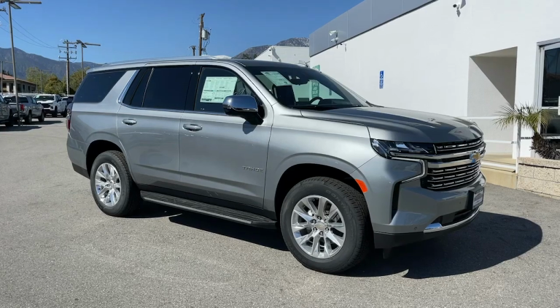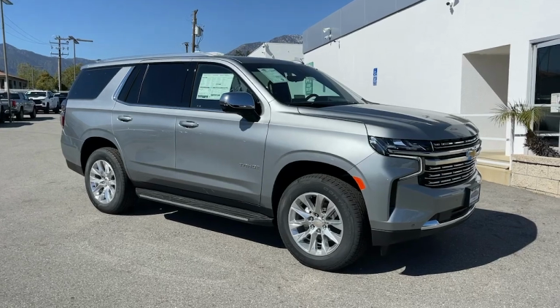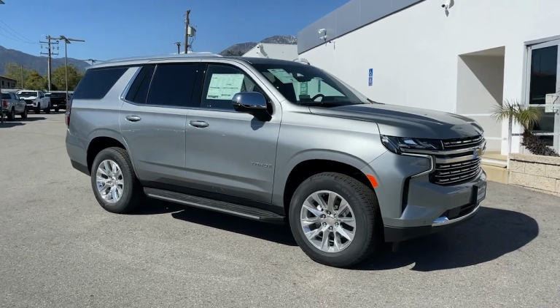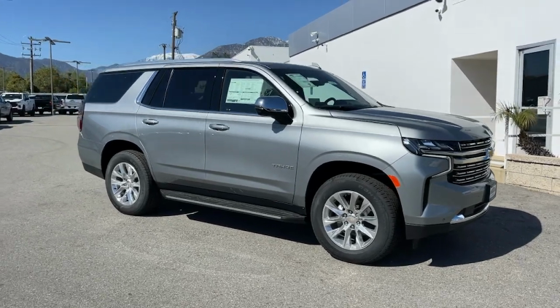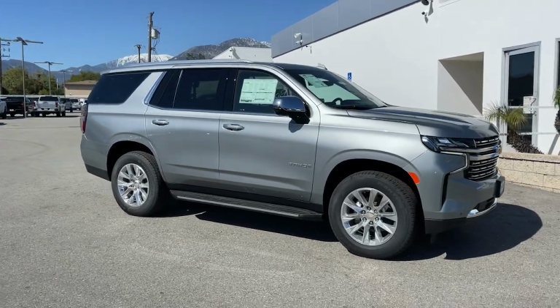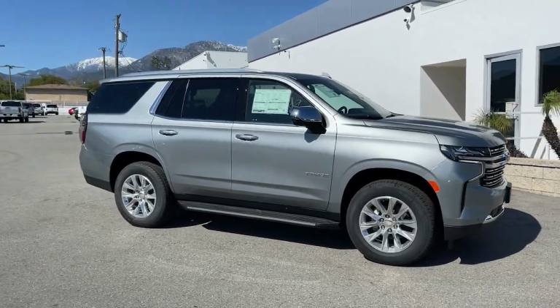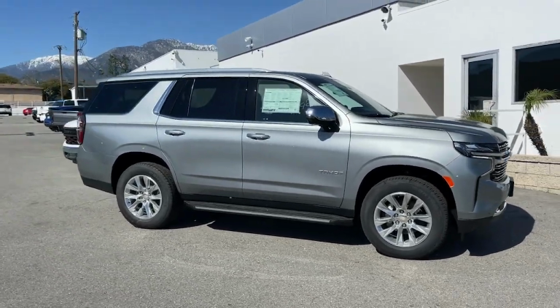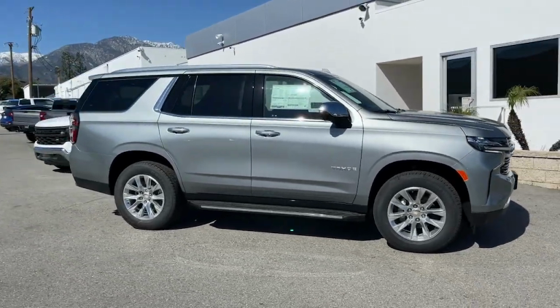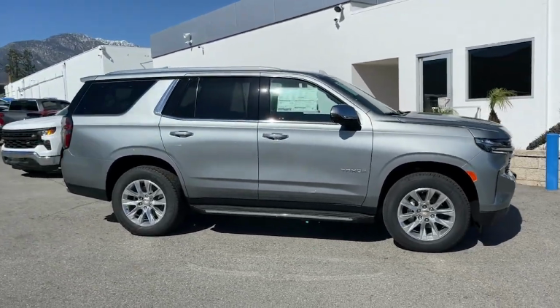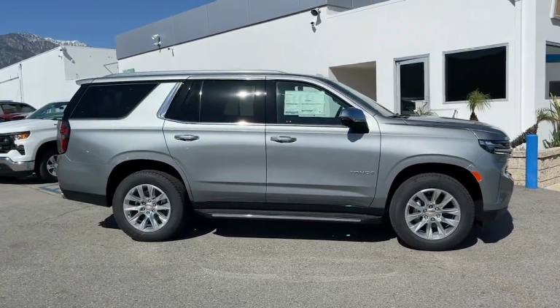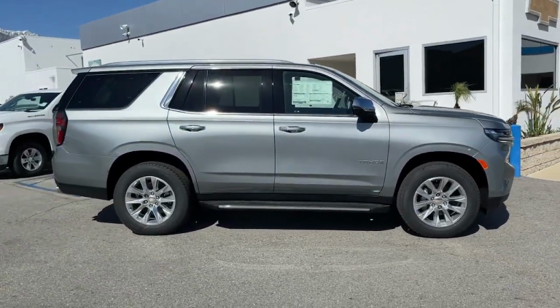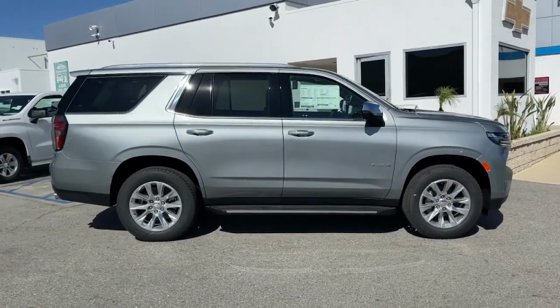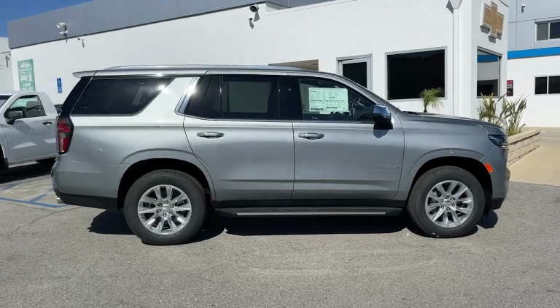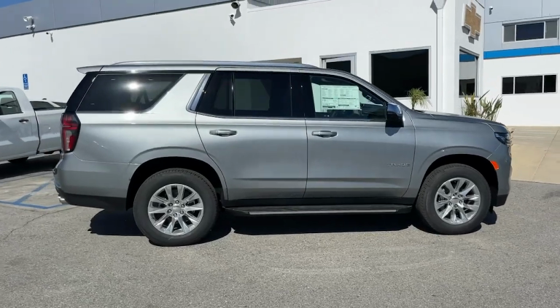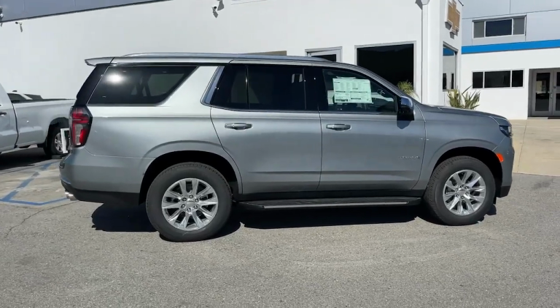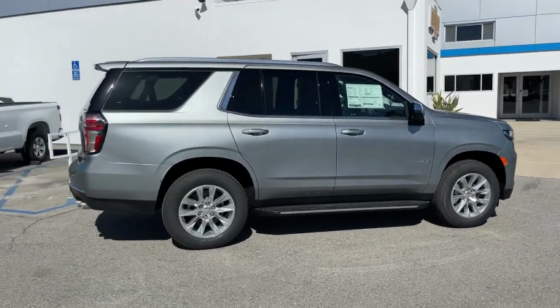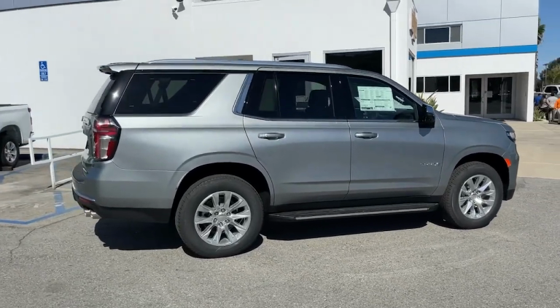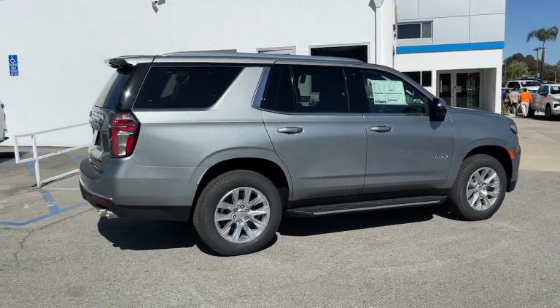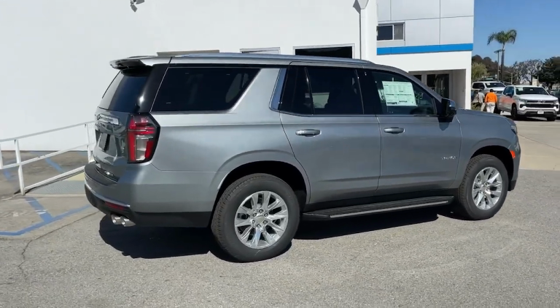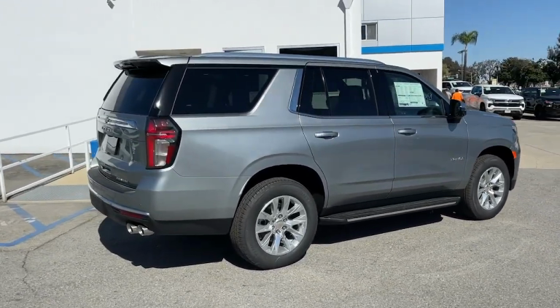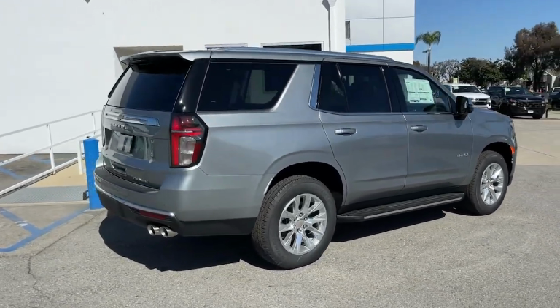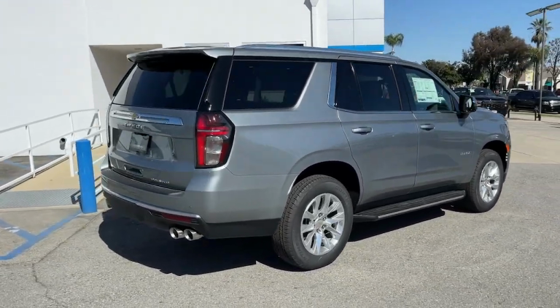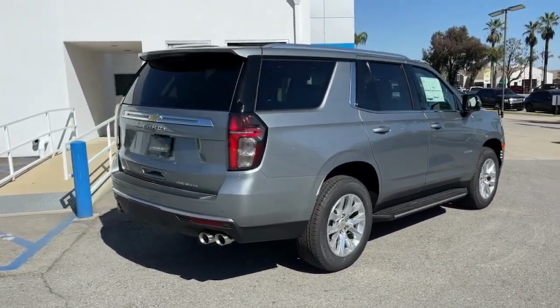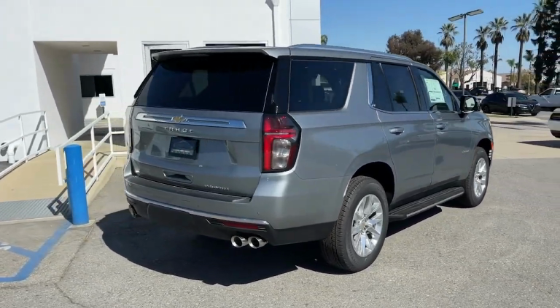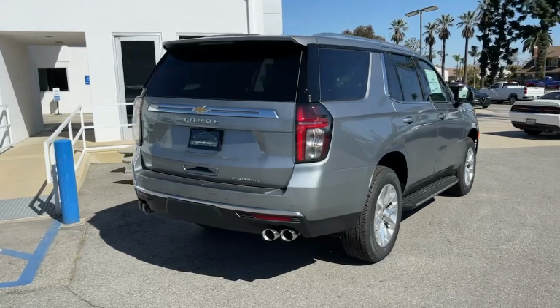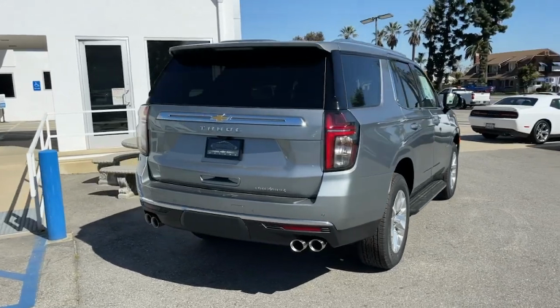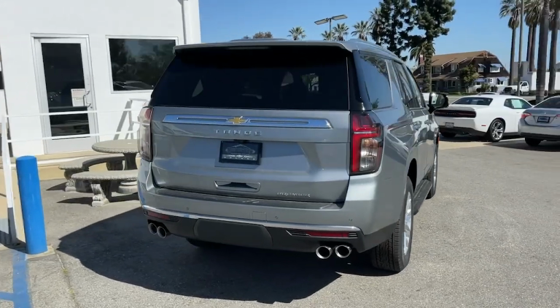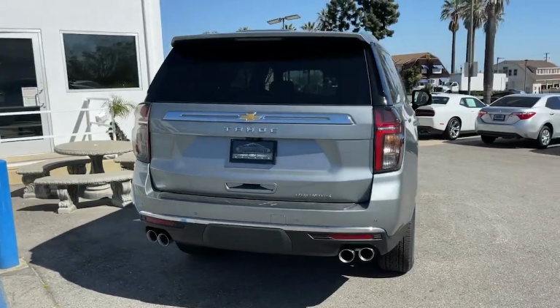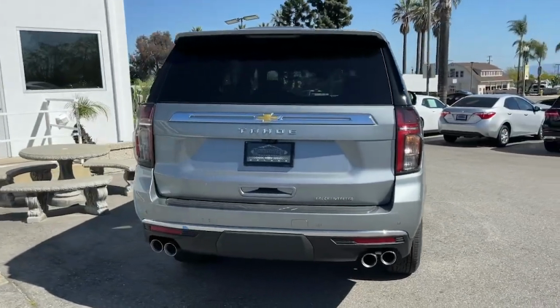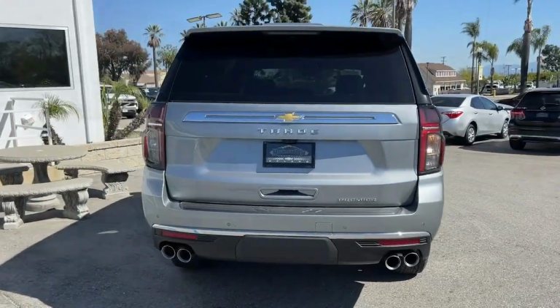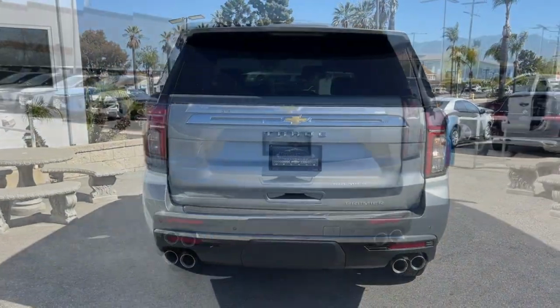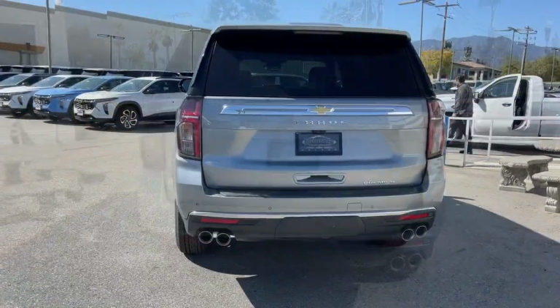Hop into the 2024 Chevrolet Tahoe — the full-size SUV that has the space, power, amenities, and technology you need to tackle a challenge in comfort and style.